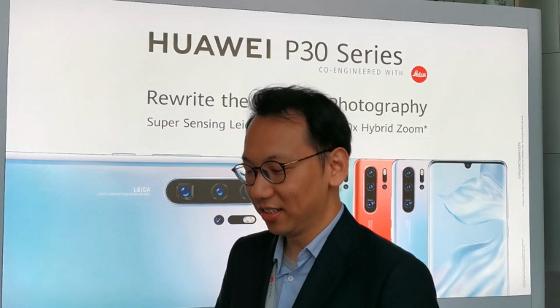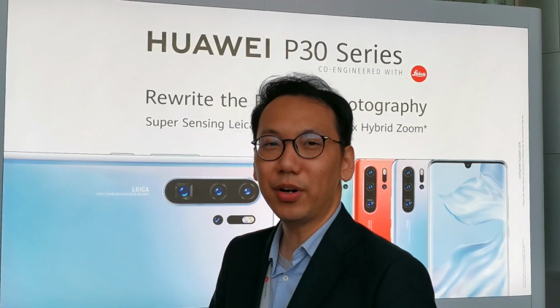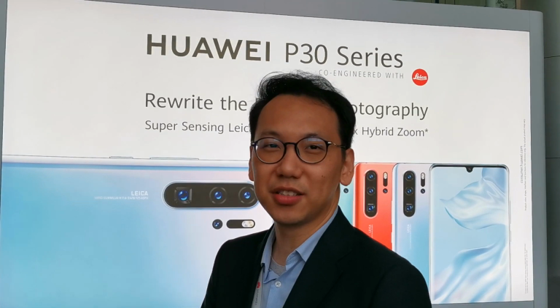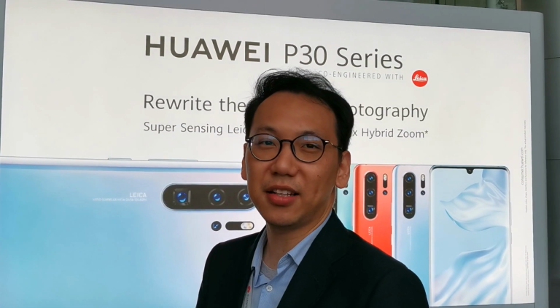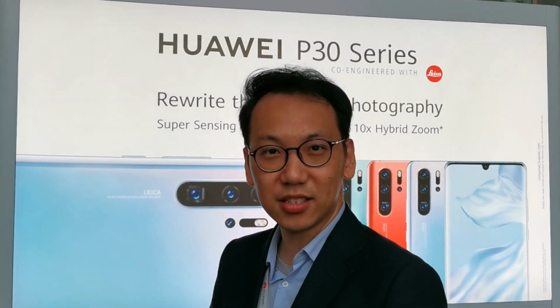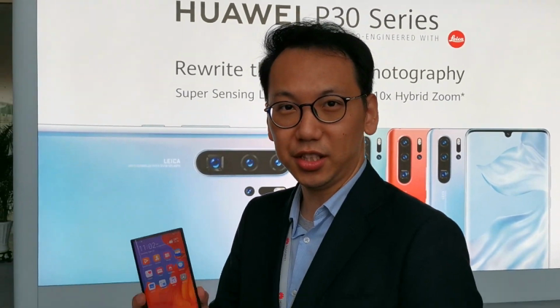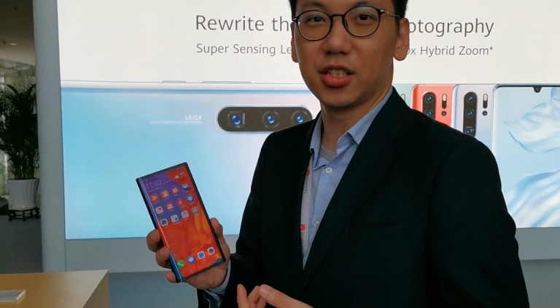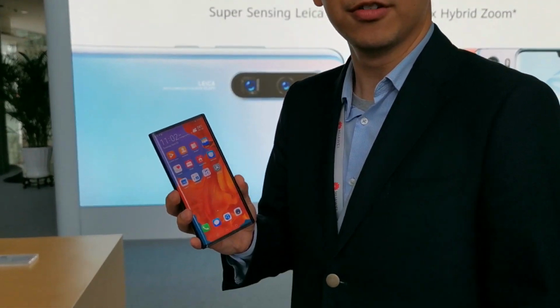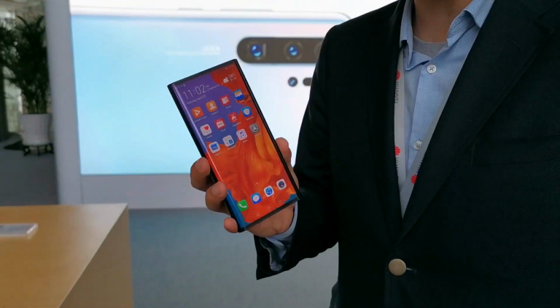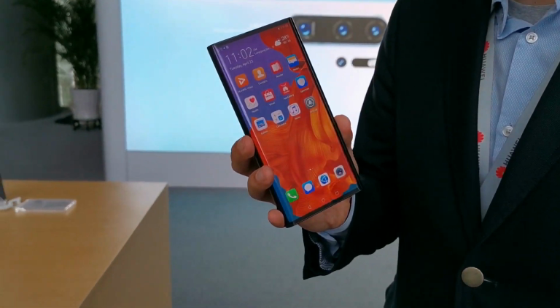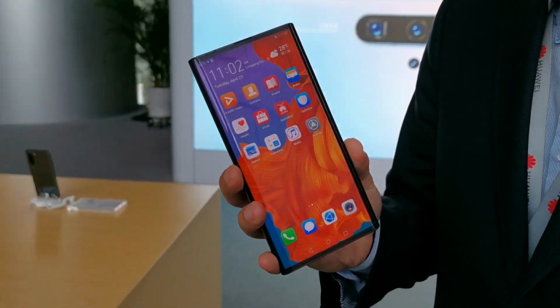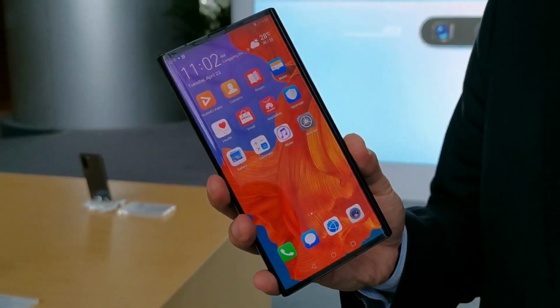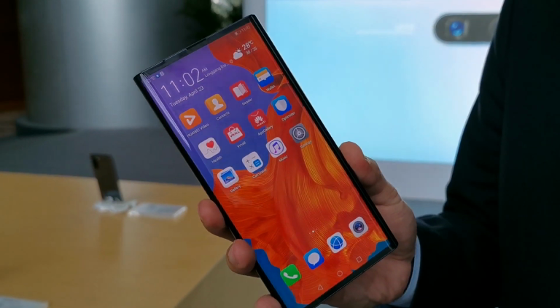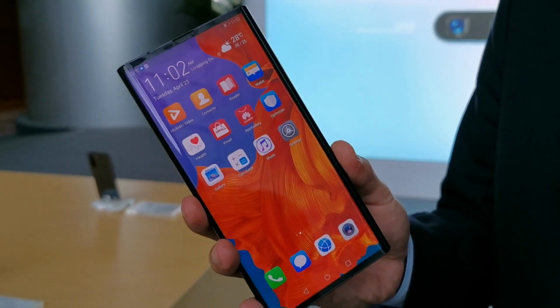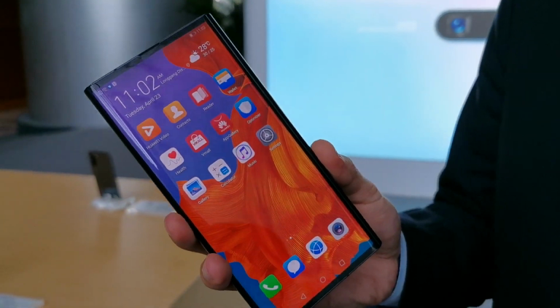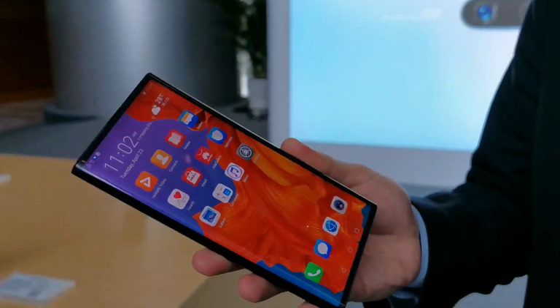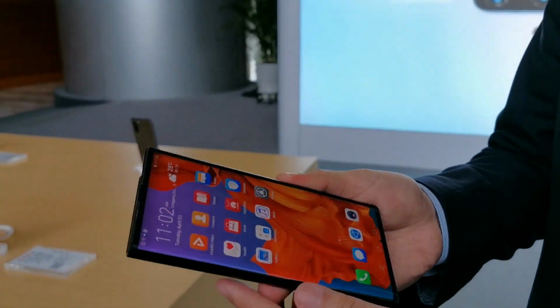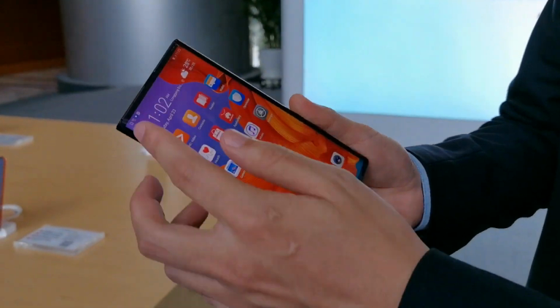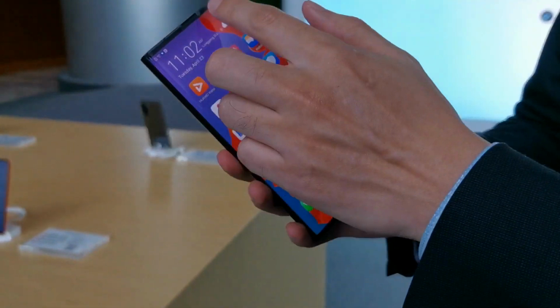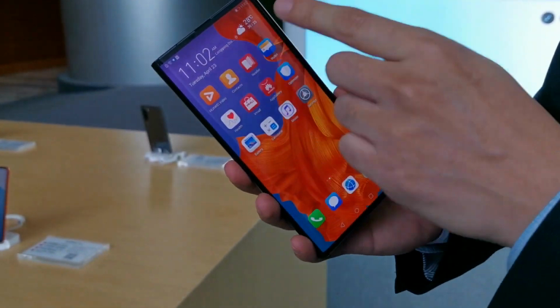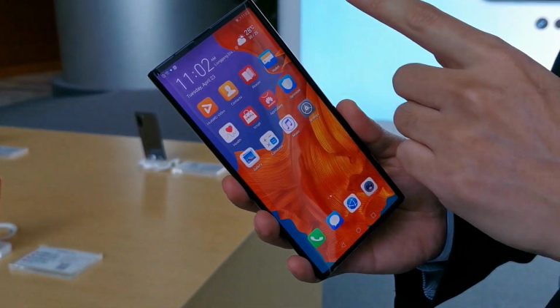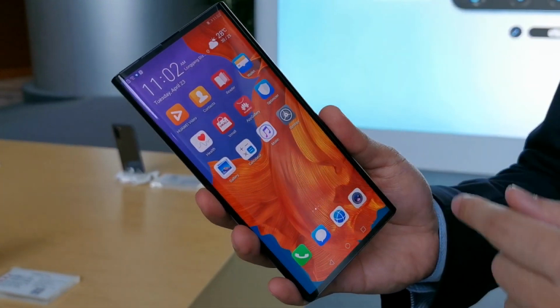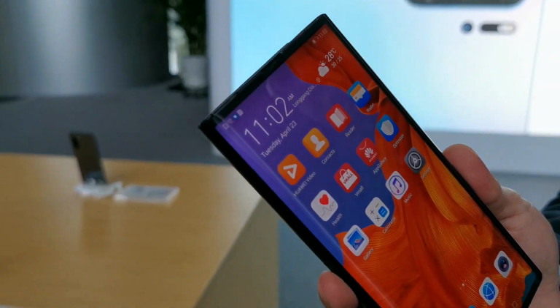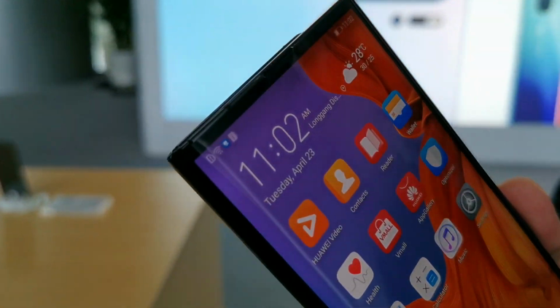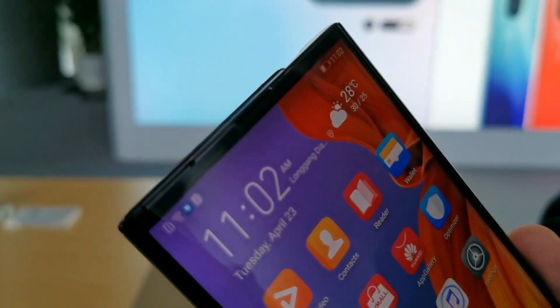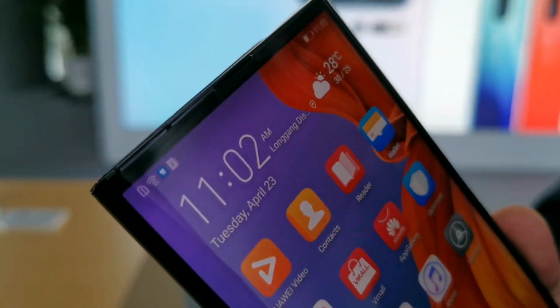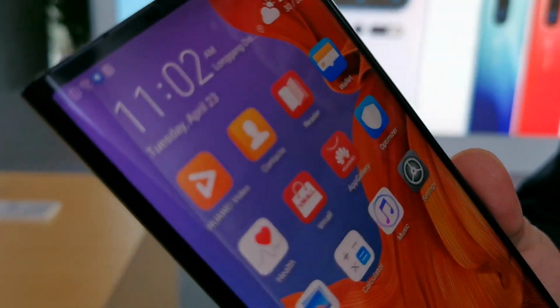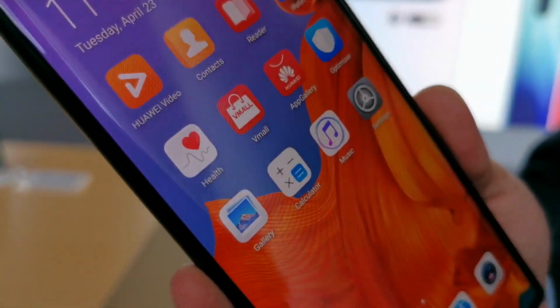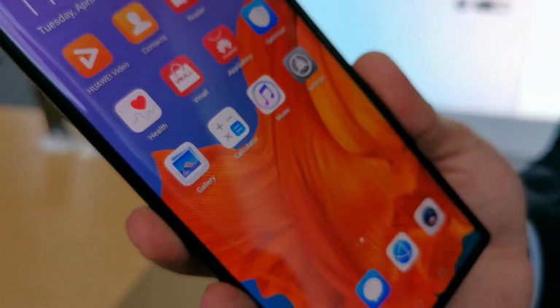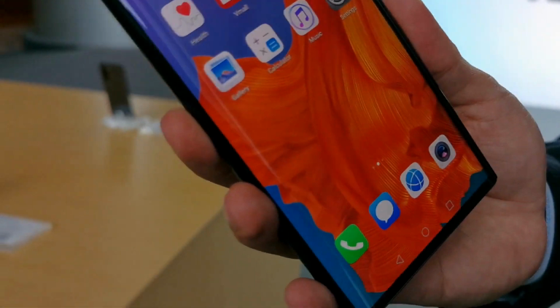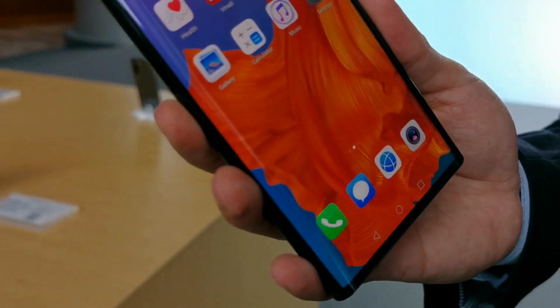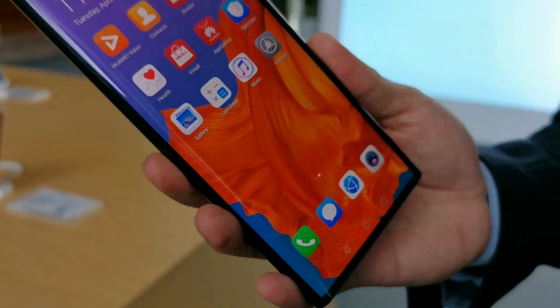Hi everyone, this is the Mate X. You see here is the first, world's first and also fattest 5G foldable phone. You see here is no notch, no punch hole, it's a full screen — it's a 6.6 inch full screen, big, big screen smartphone.